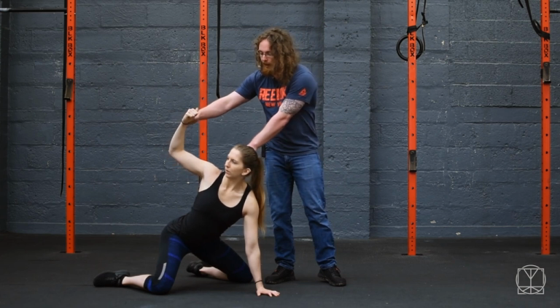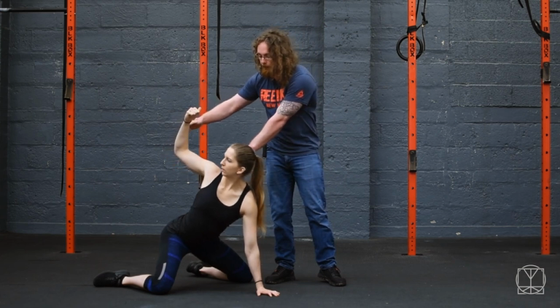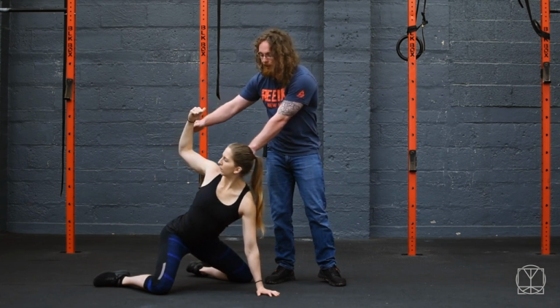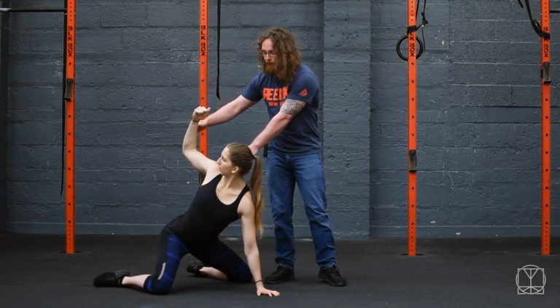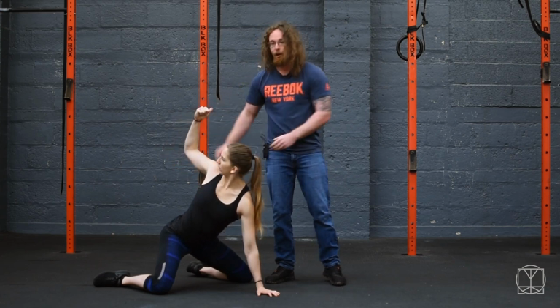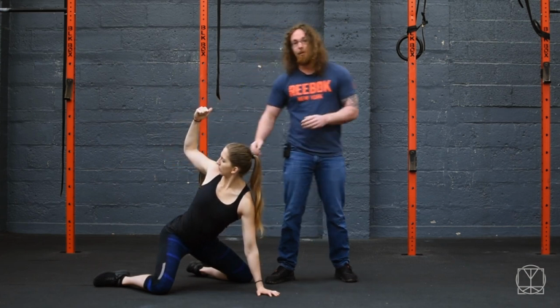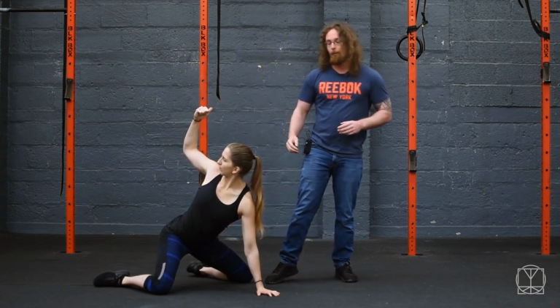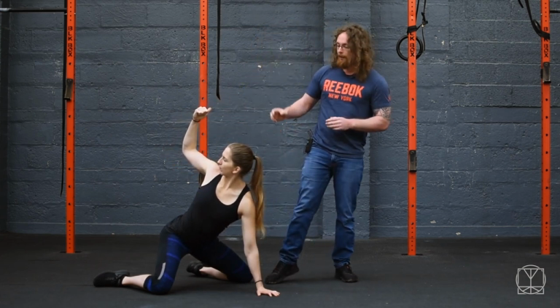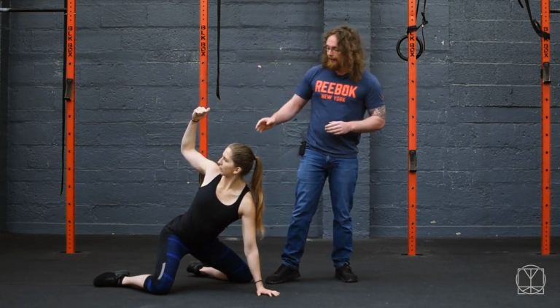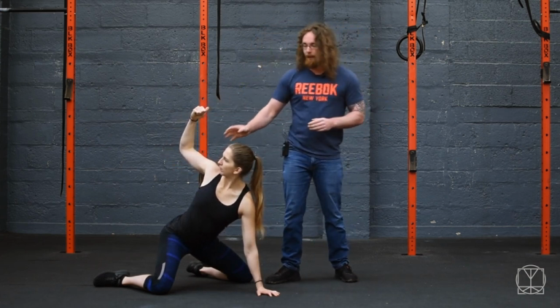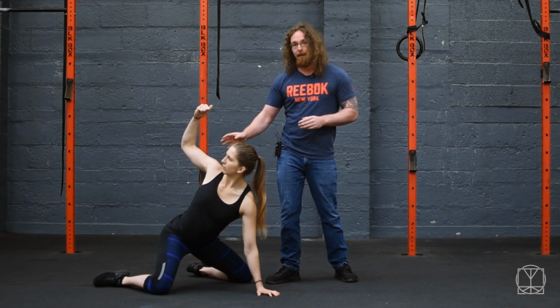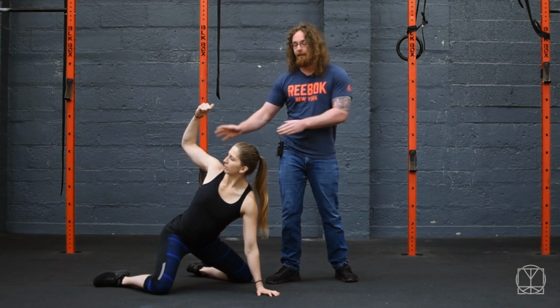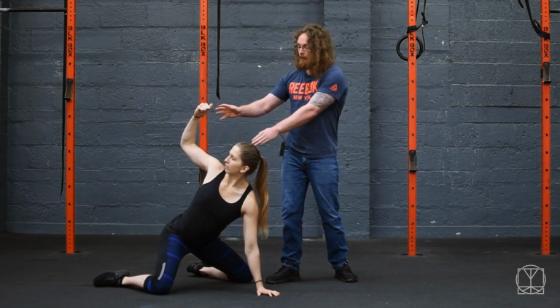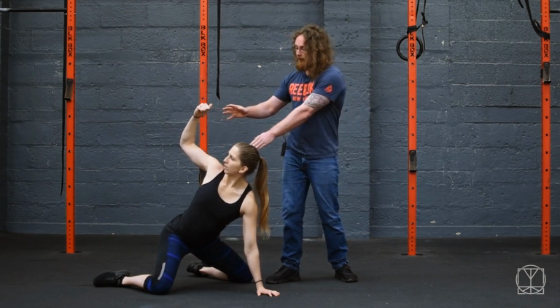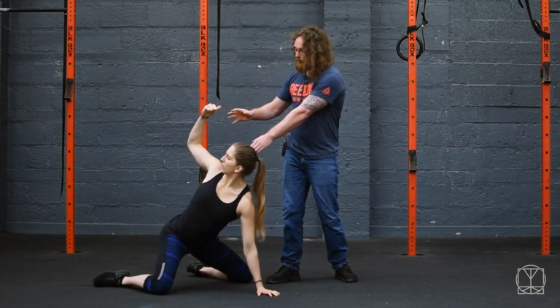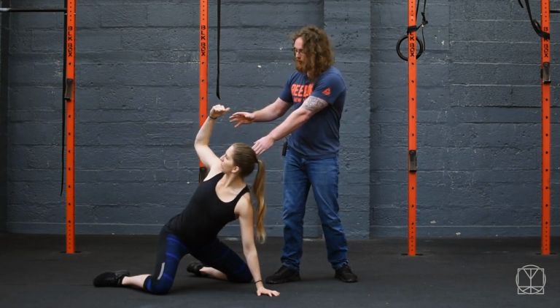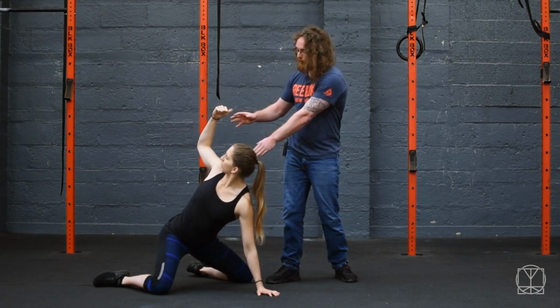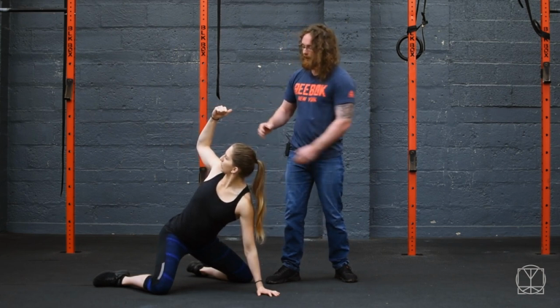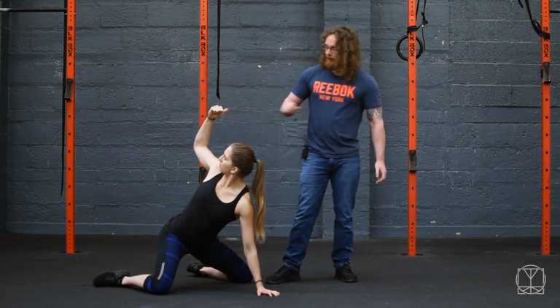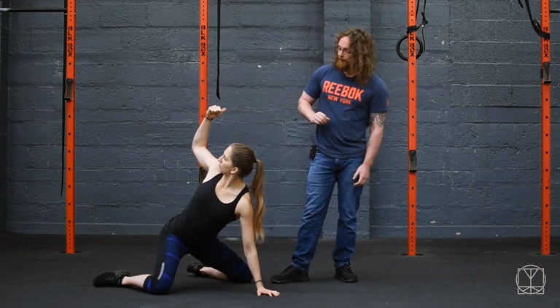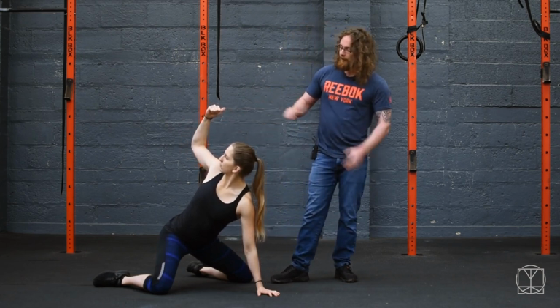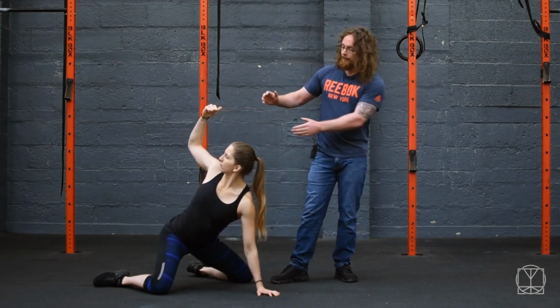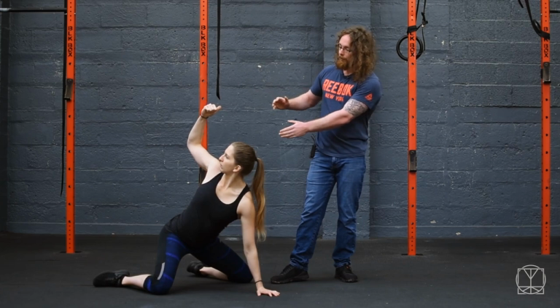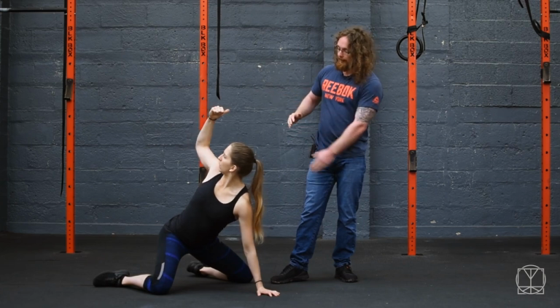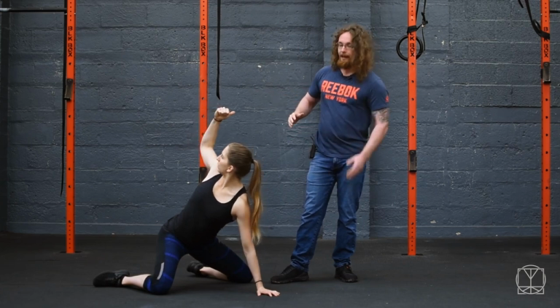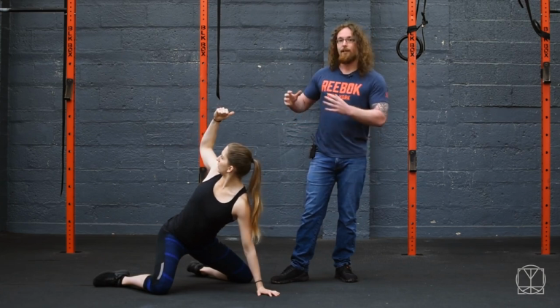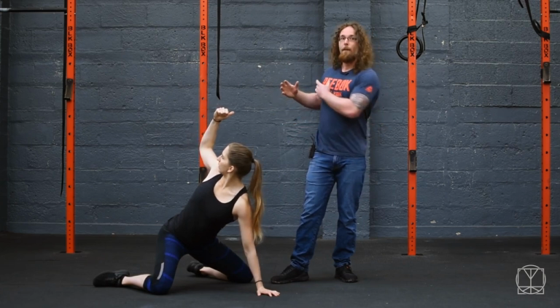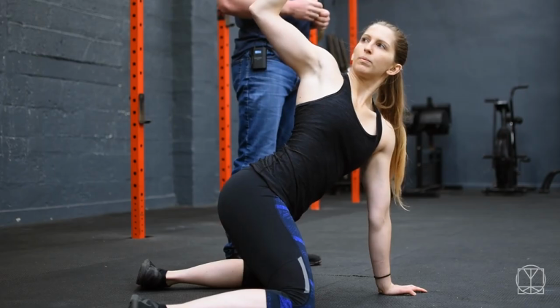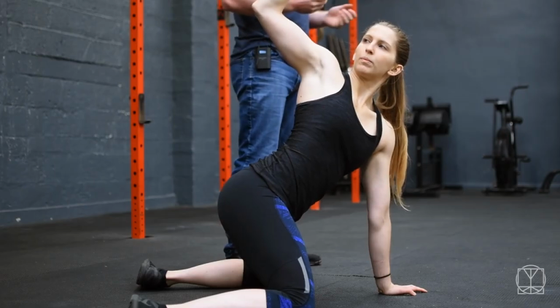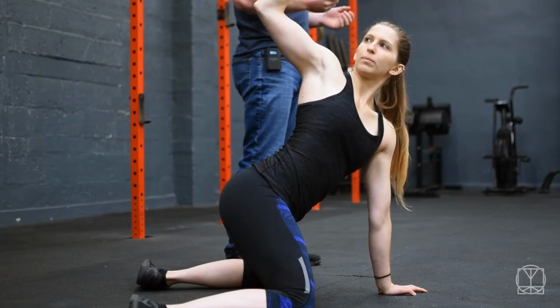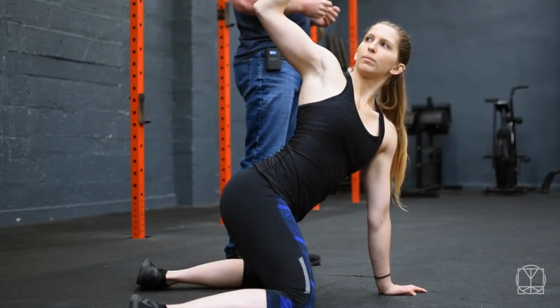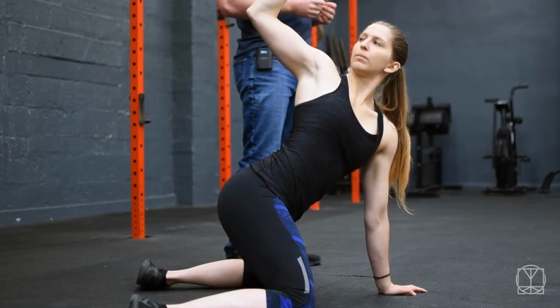Then again take a big deep breath in, and as you breathe out you go further. Then big deep breath in and go further again. And that's going to give you much more strength through that range.